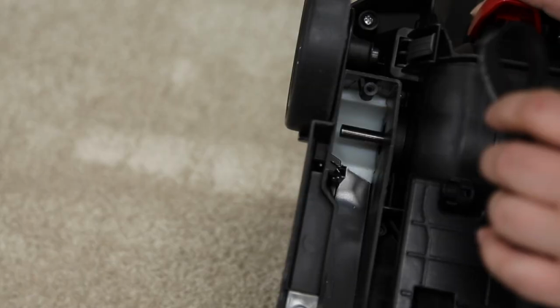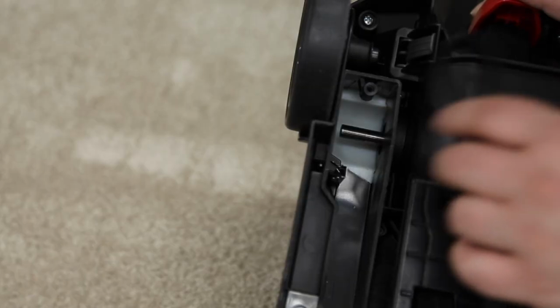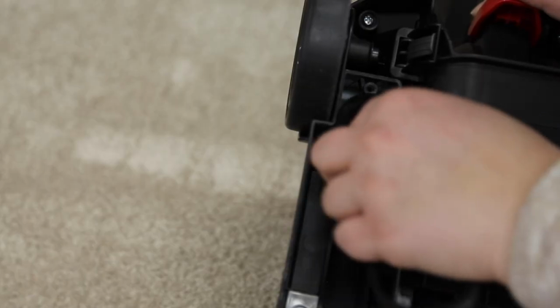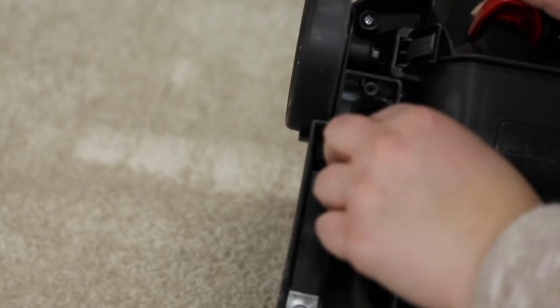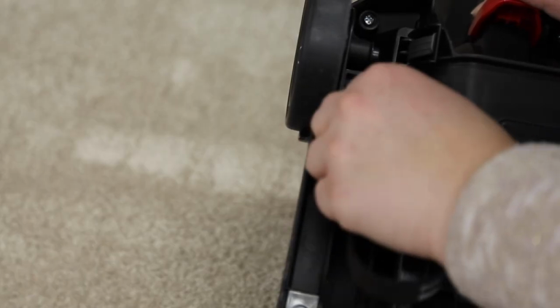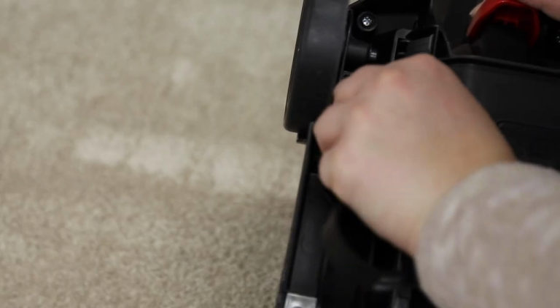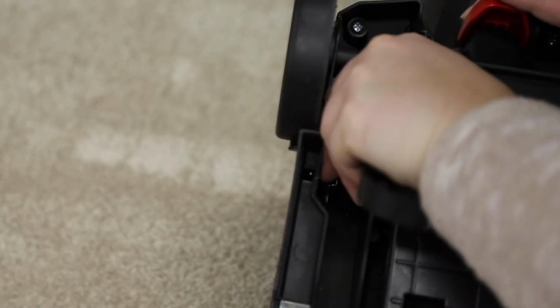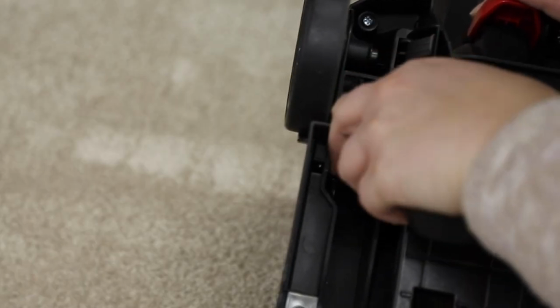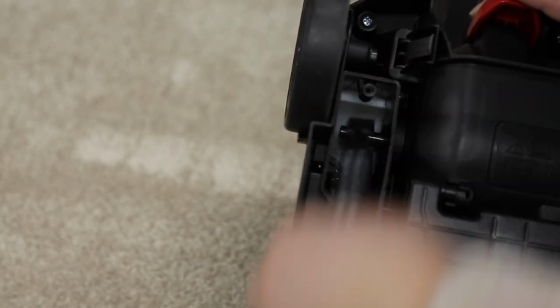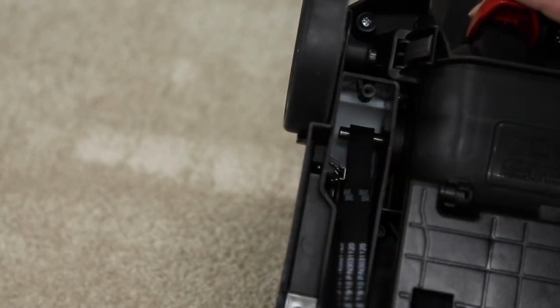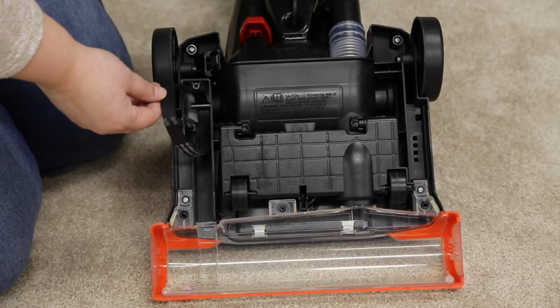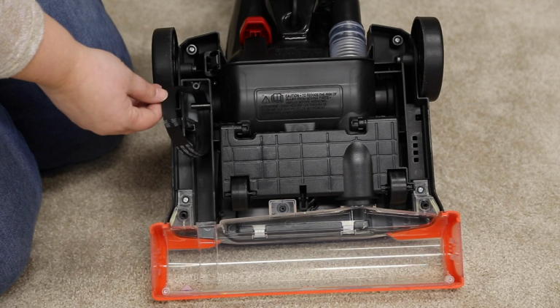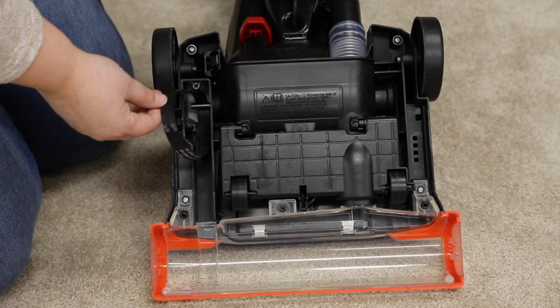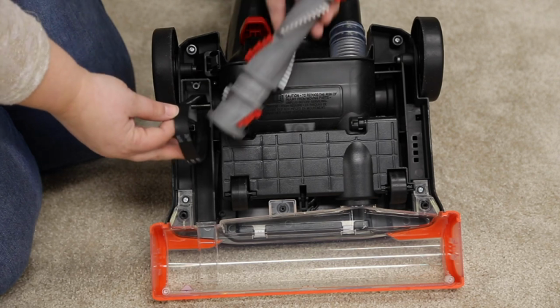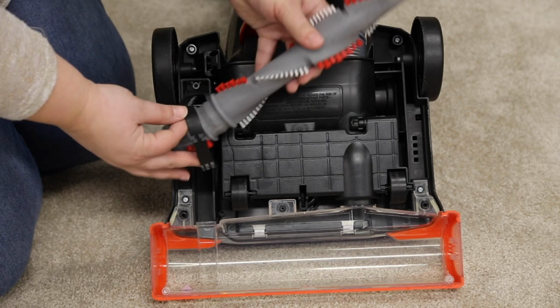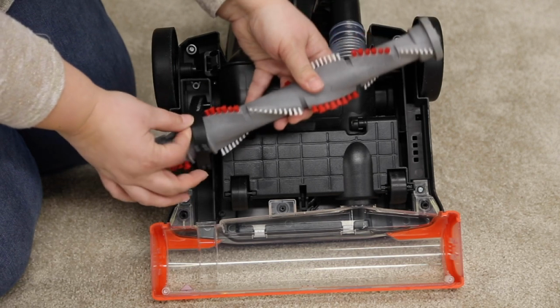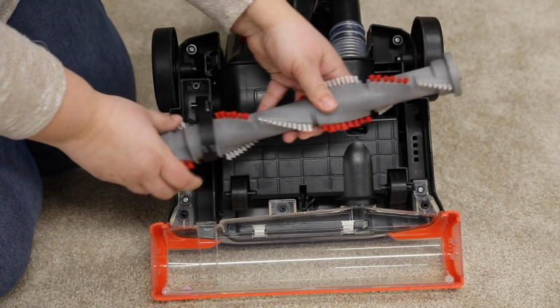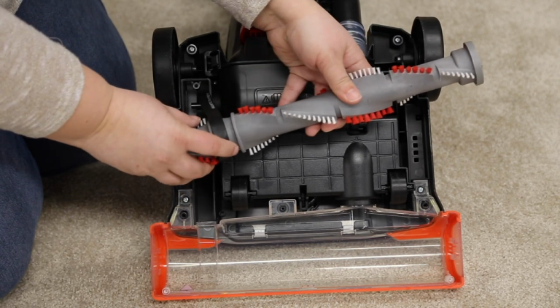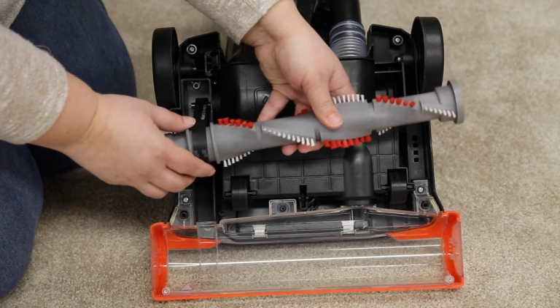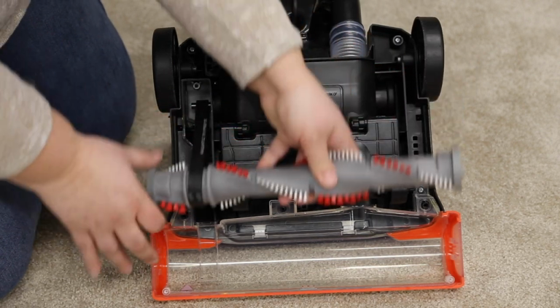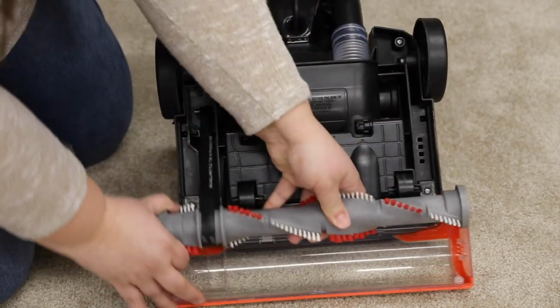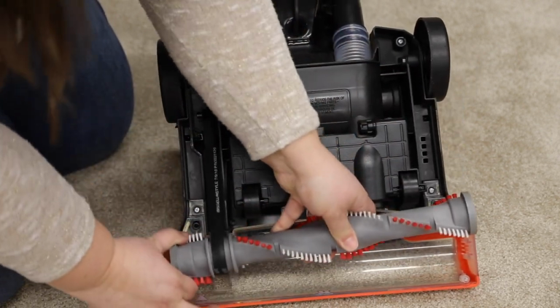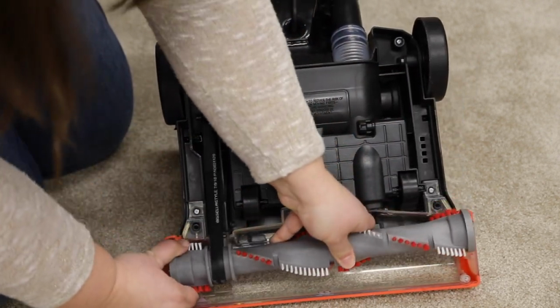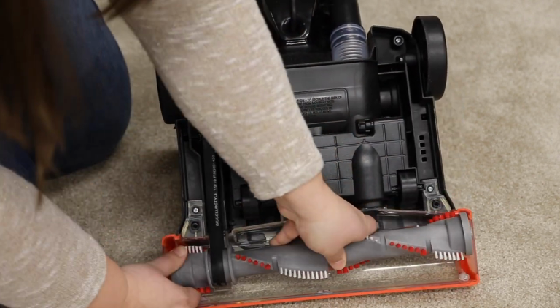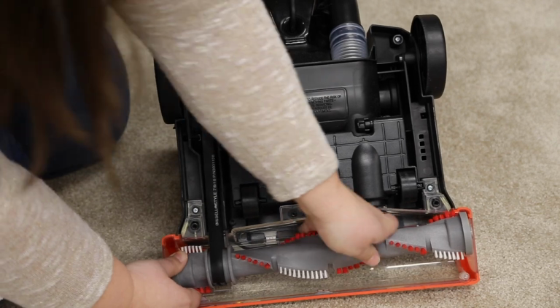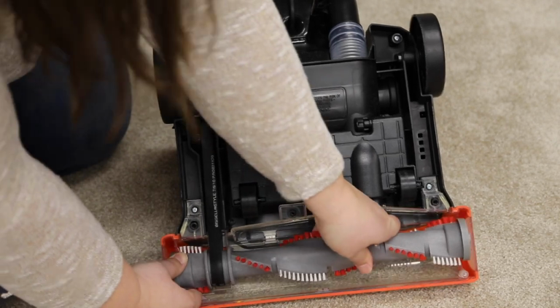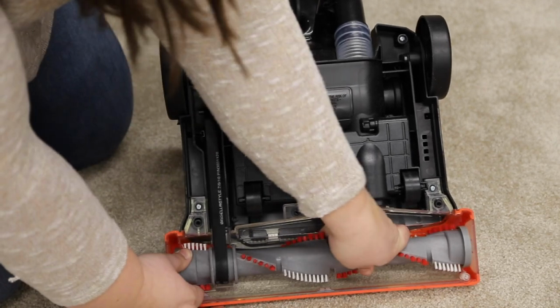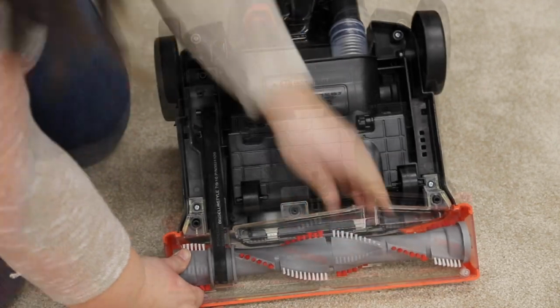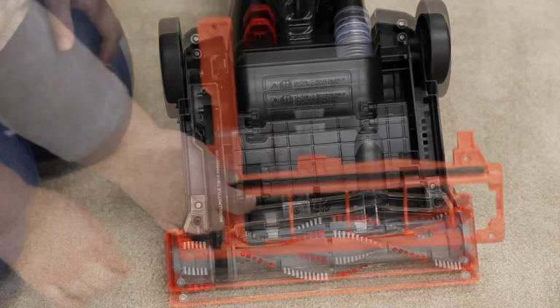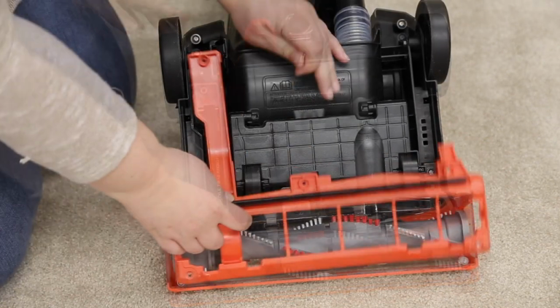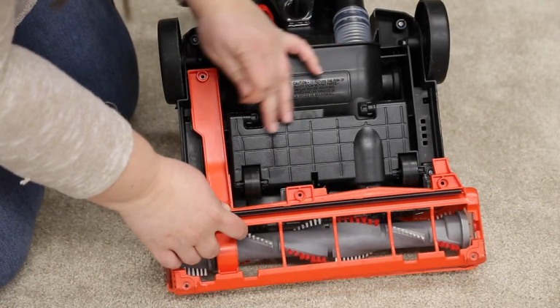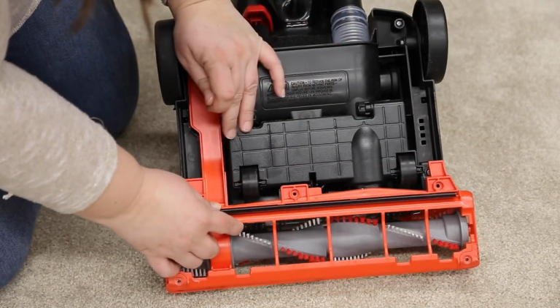Replace both by looping the belt over the motor shaft and the brush roll. Then line up the end caps and pull the brush forward into place — this will stretch the belt. Put the cover back on and reinsert the six screws.